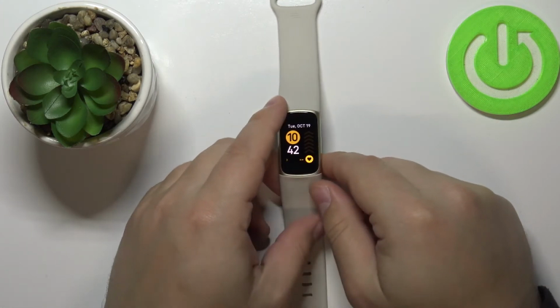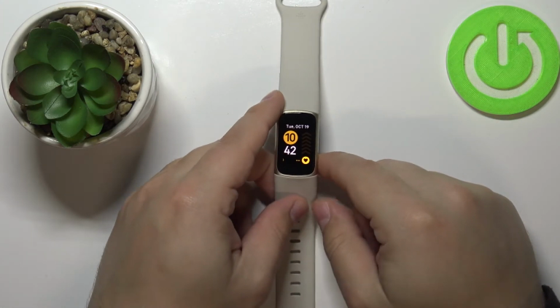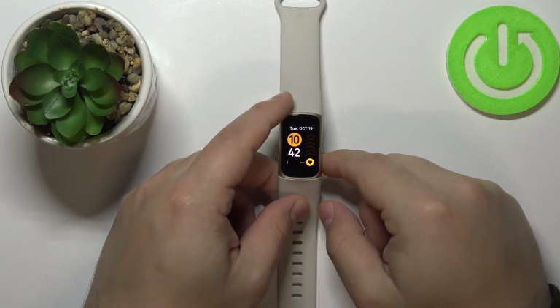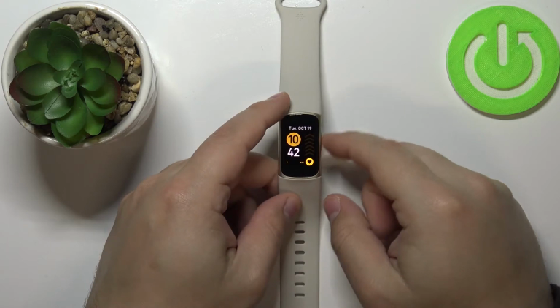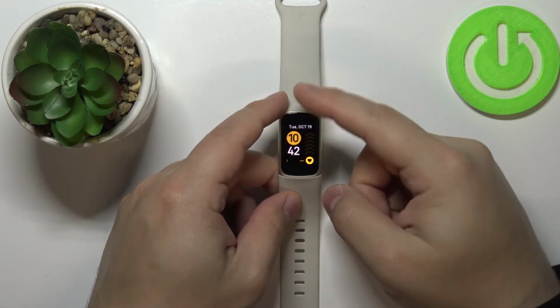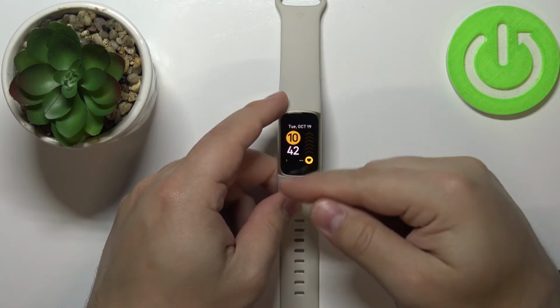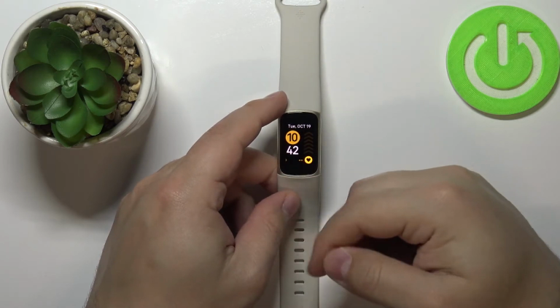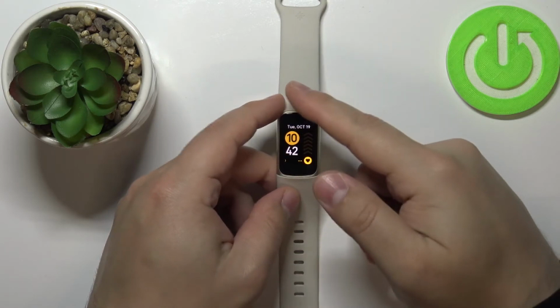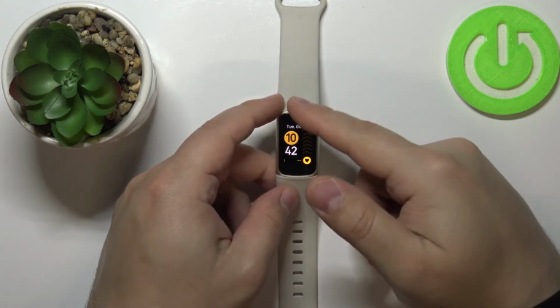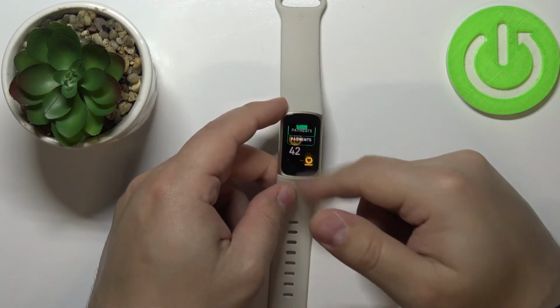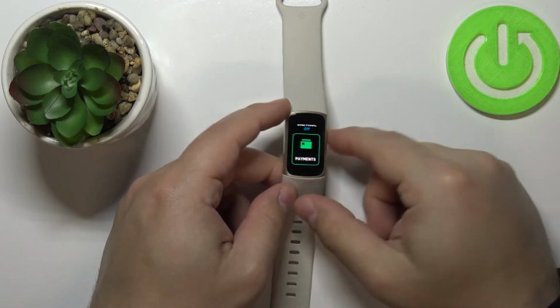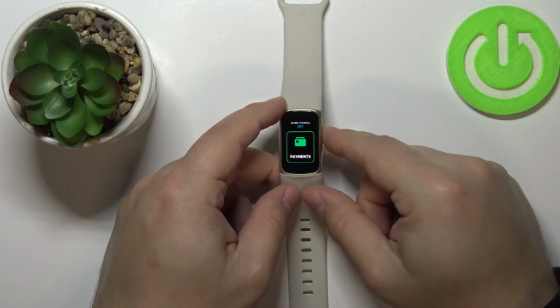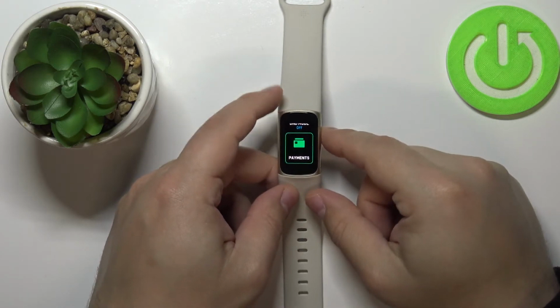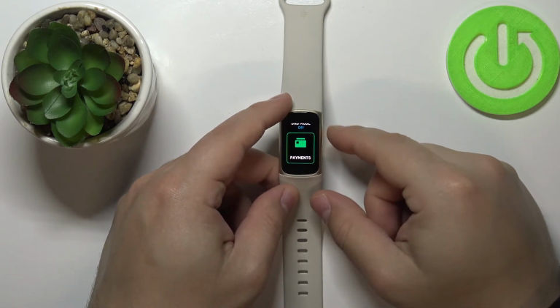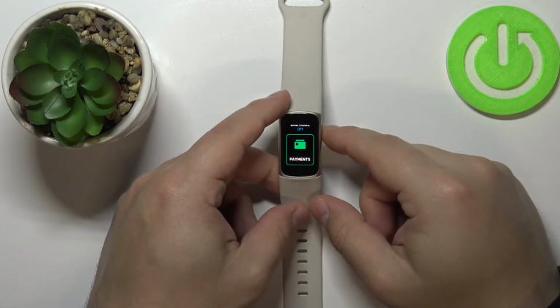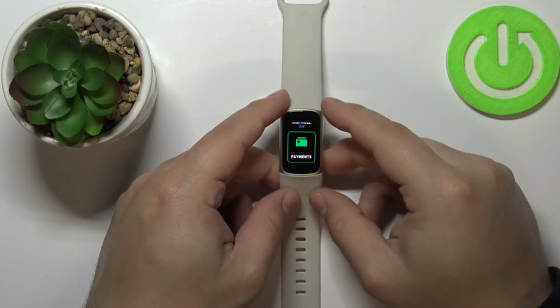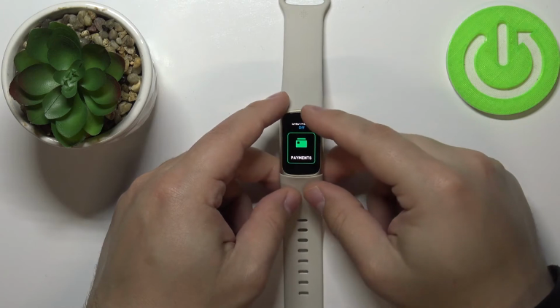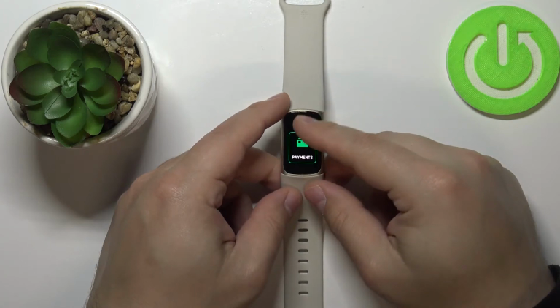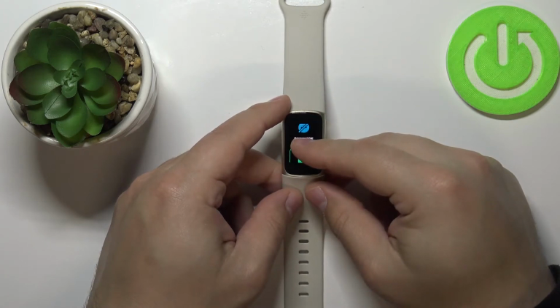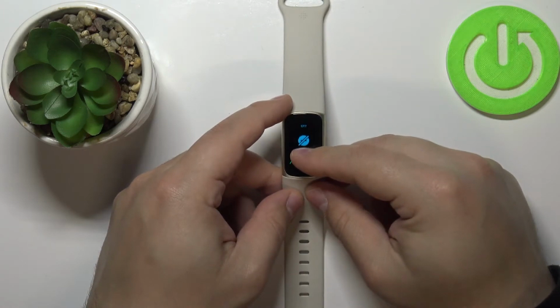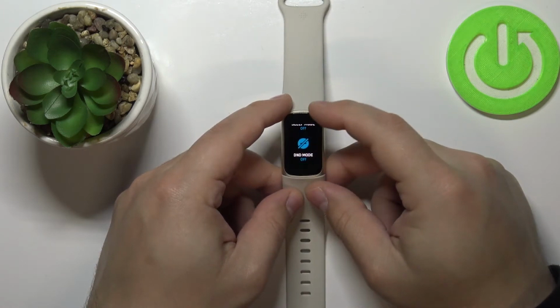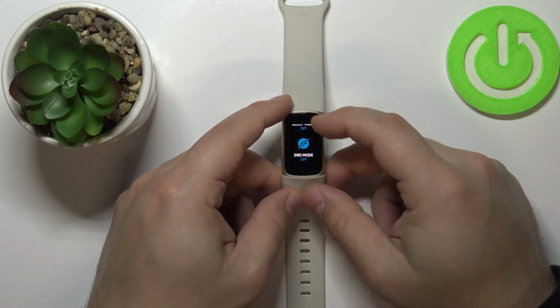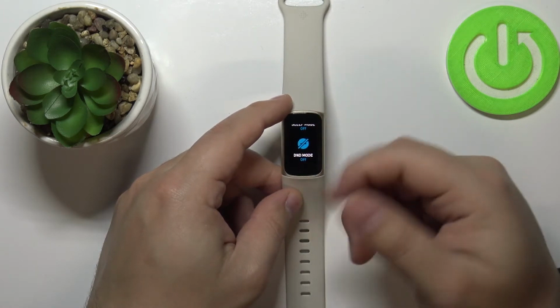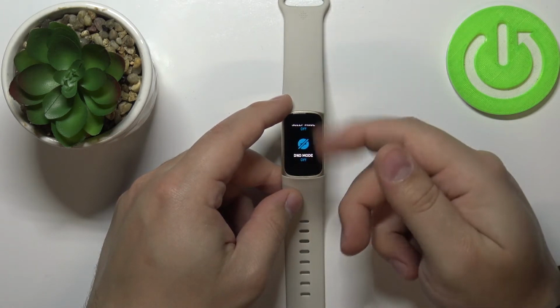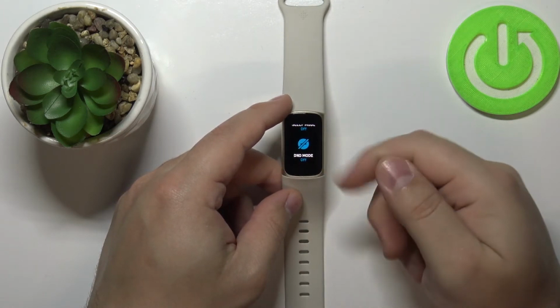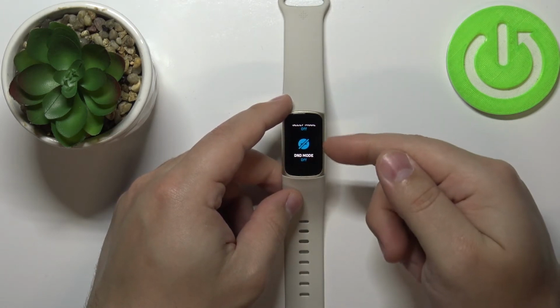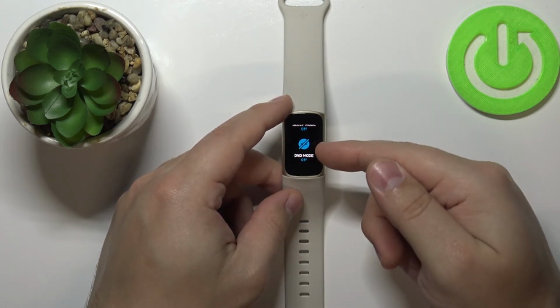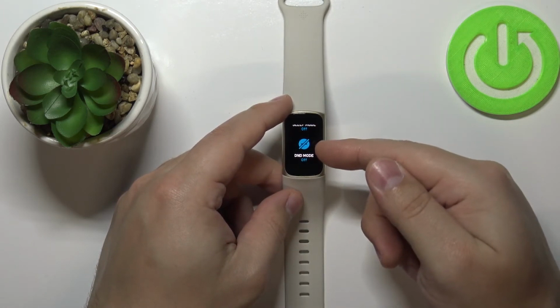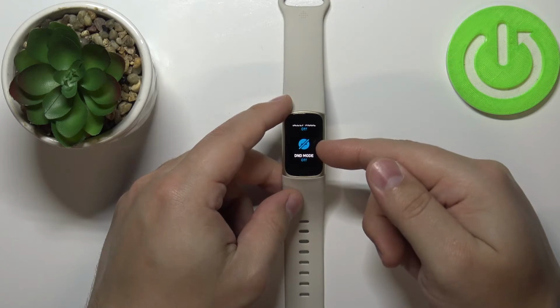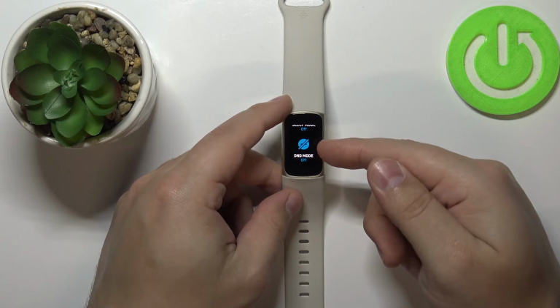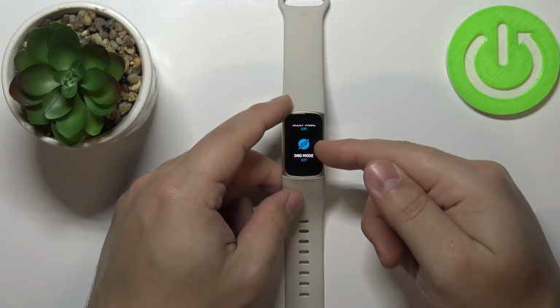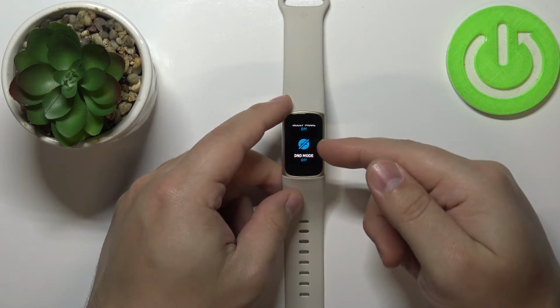After you wake up the screen, swipe downwards from the top of the screen to open the quick settings, and here swipe down on the screen to scroll down and you should see the Do Not Disturb mode icon.